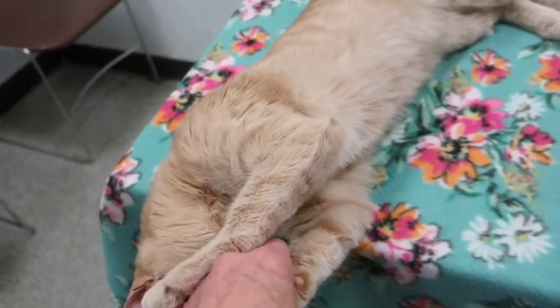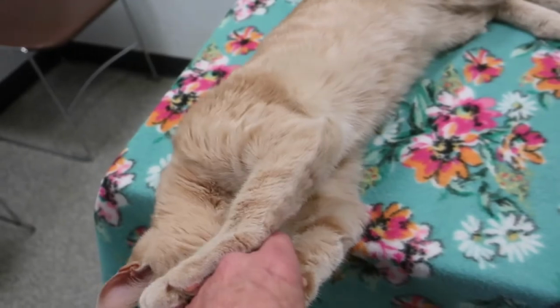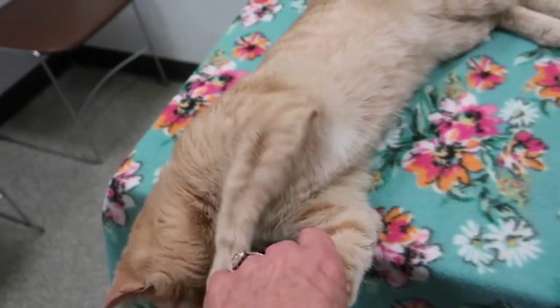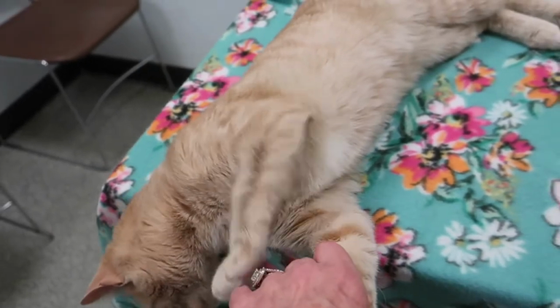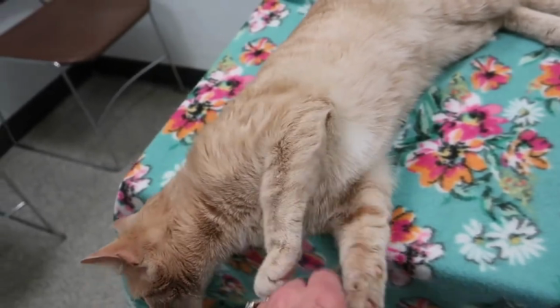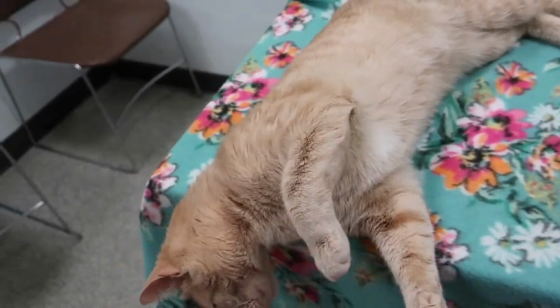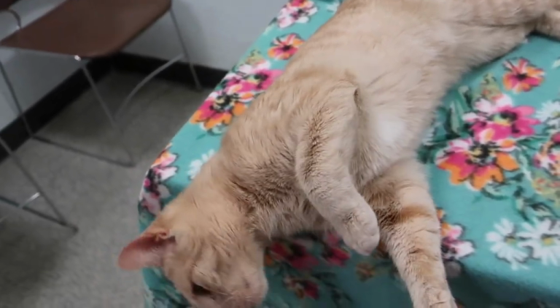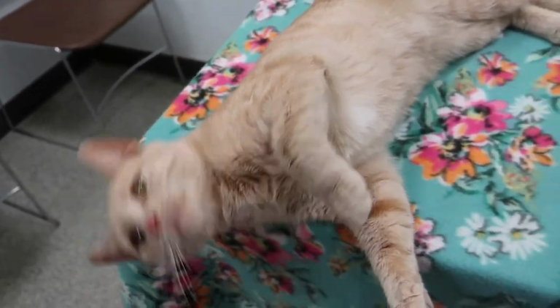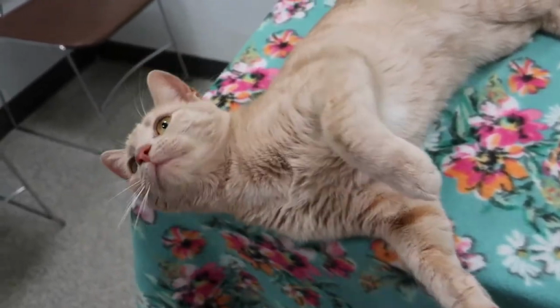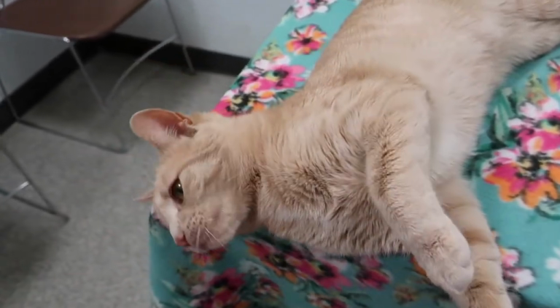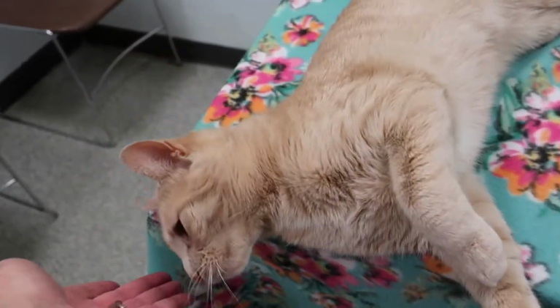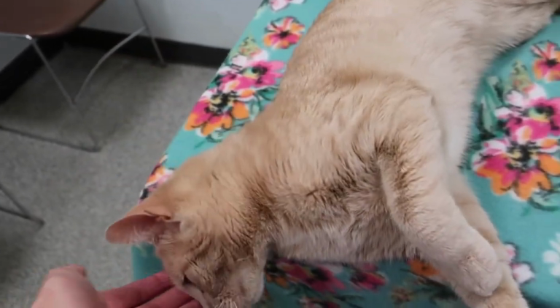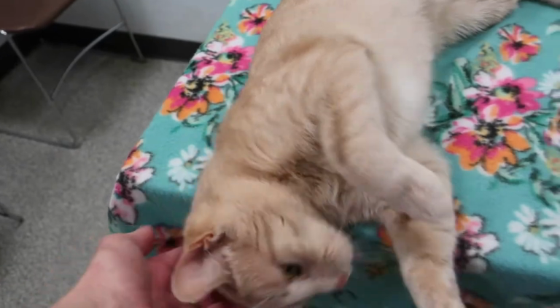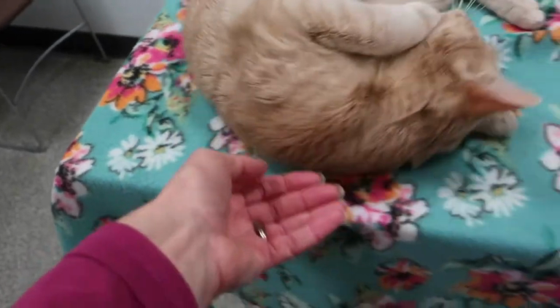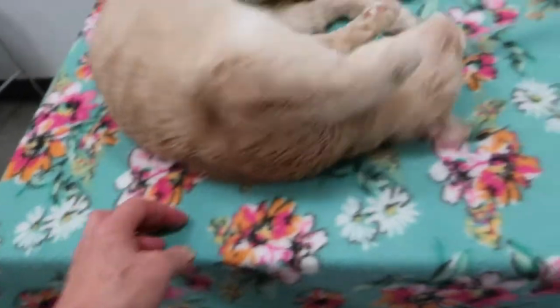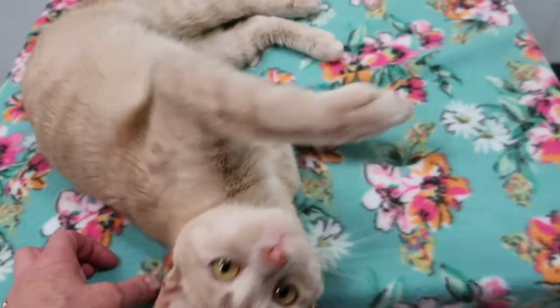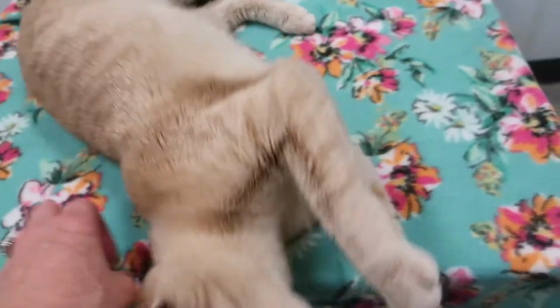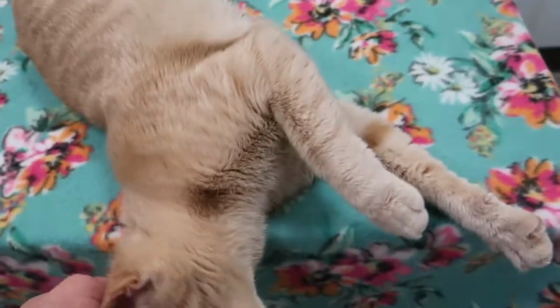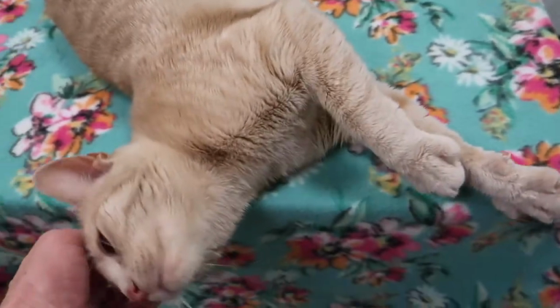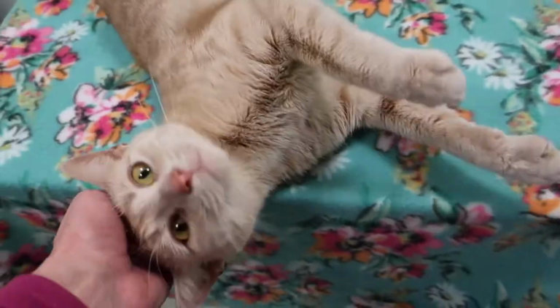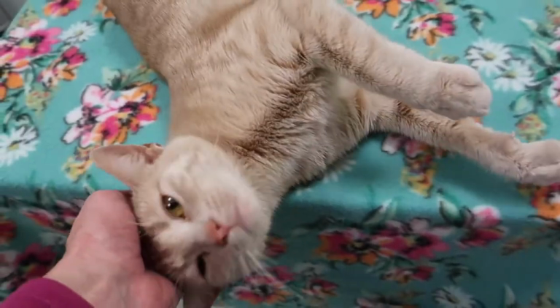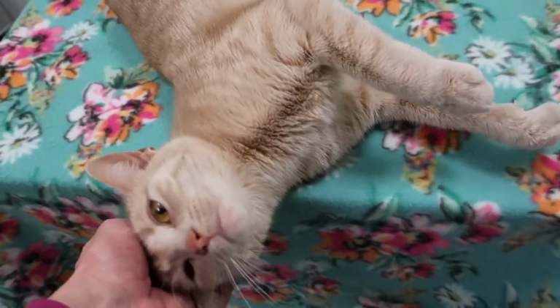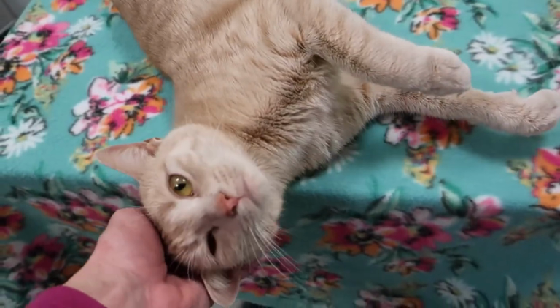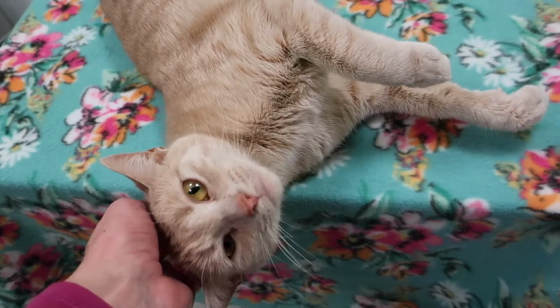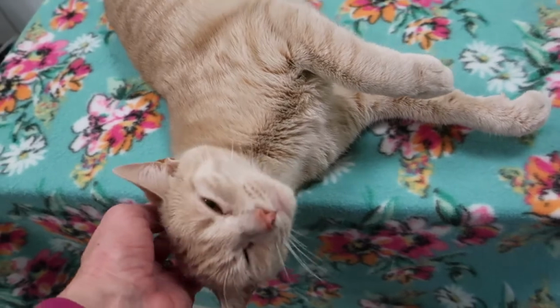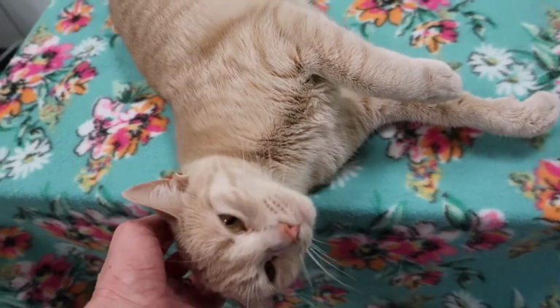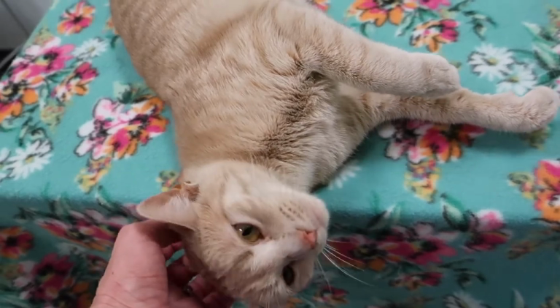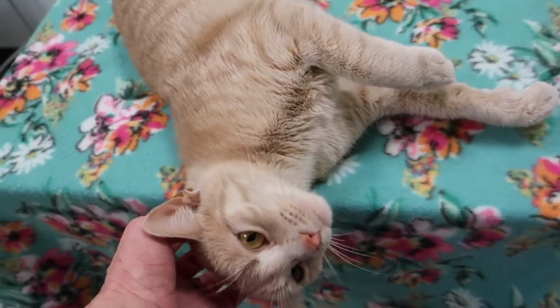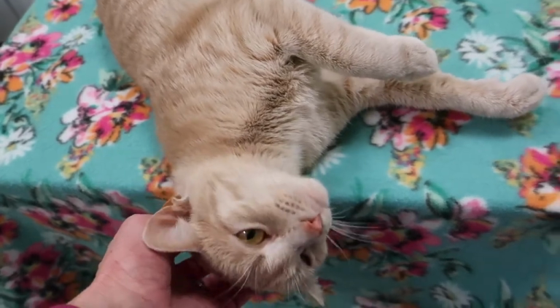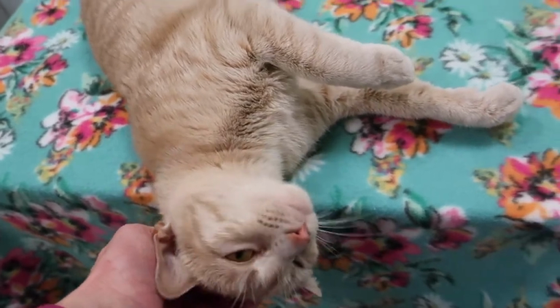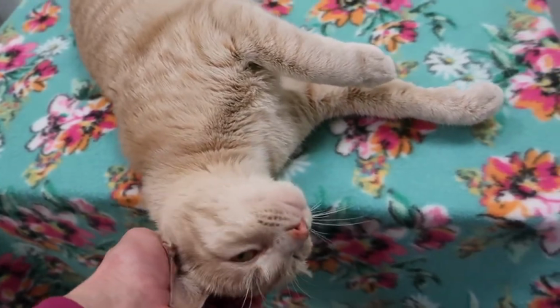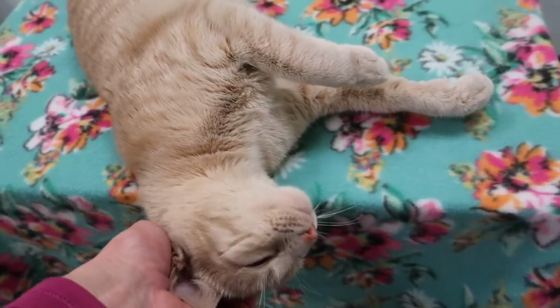This girl just came up to her and jumped right in her lap. We've been looking and trying to find her owner for about a week now. We have her posted all over Facebook and everywhere, and nobody has claimed her.